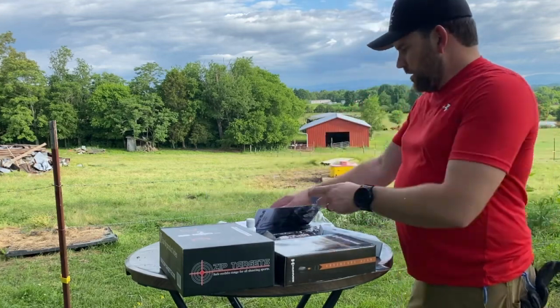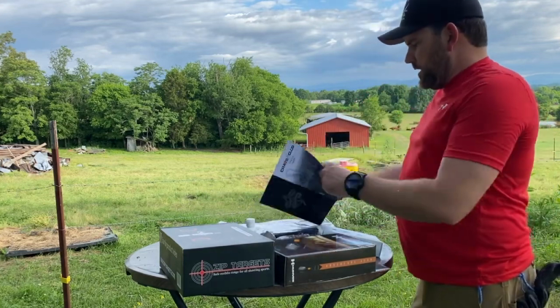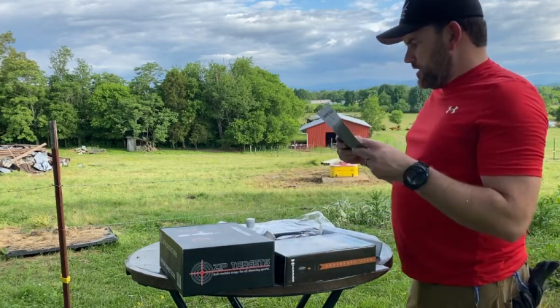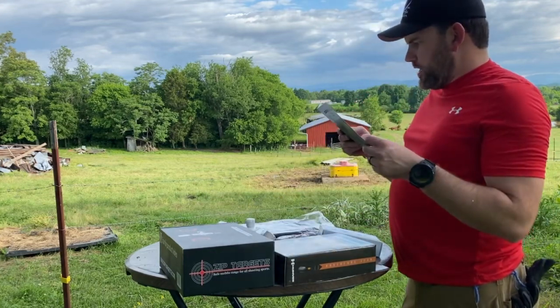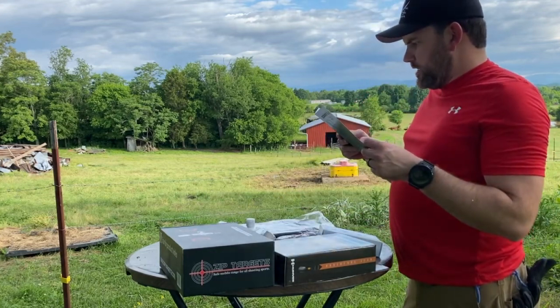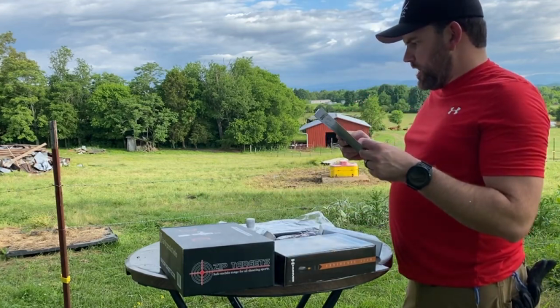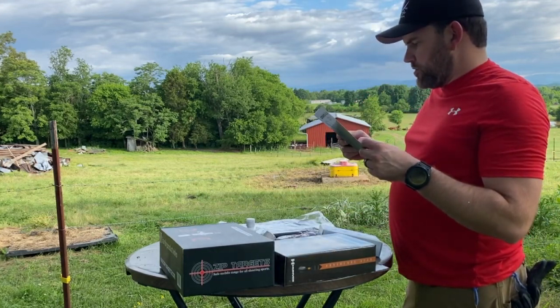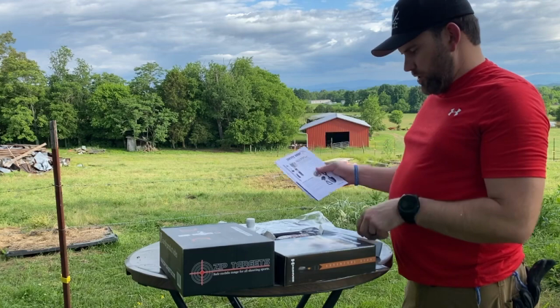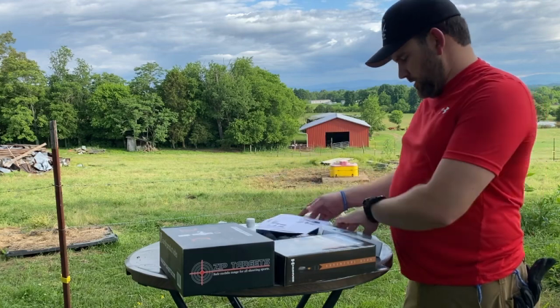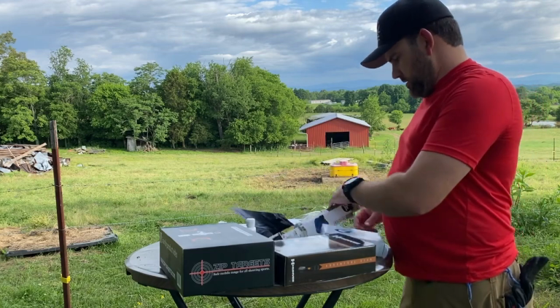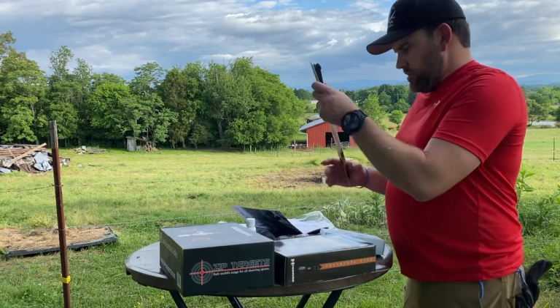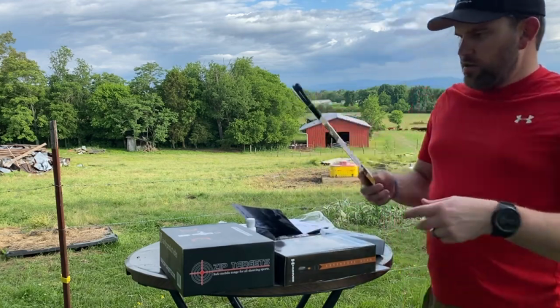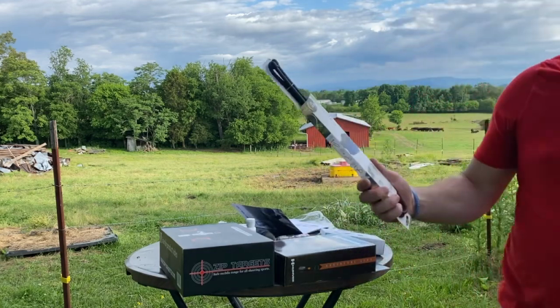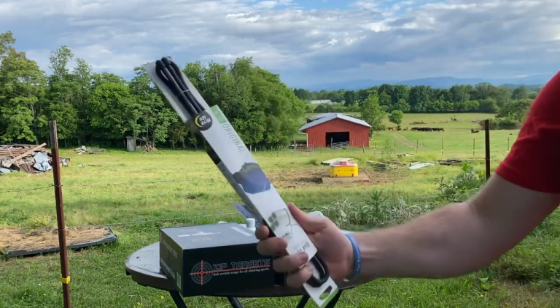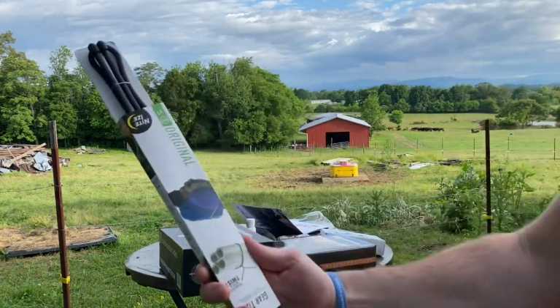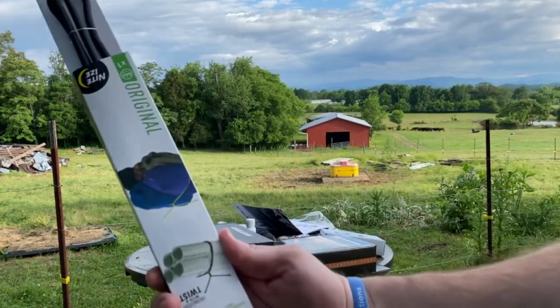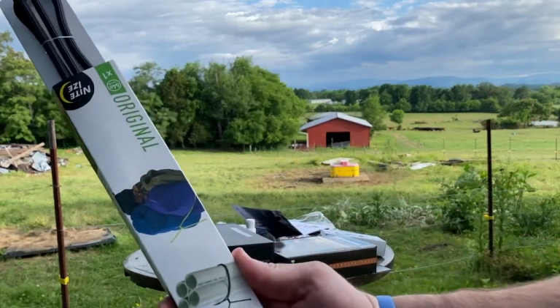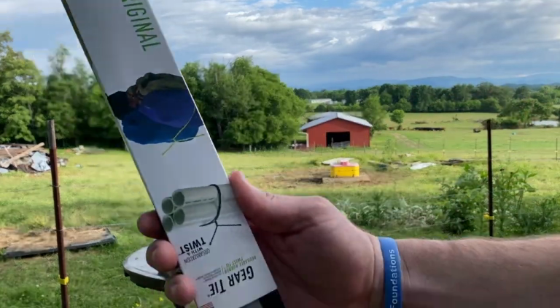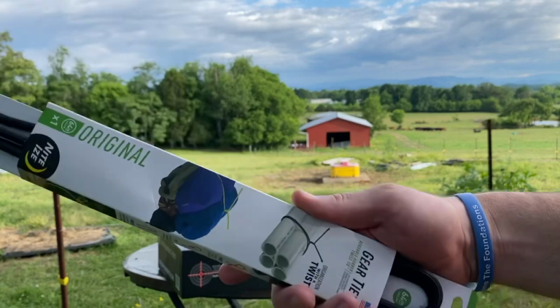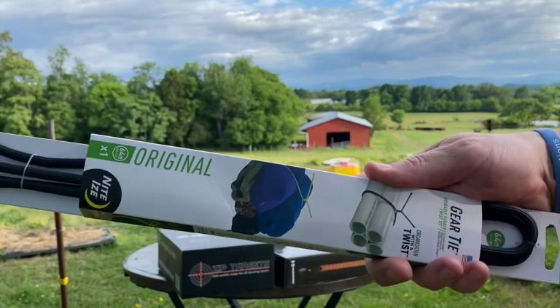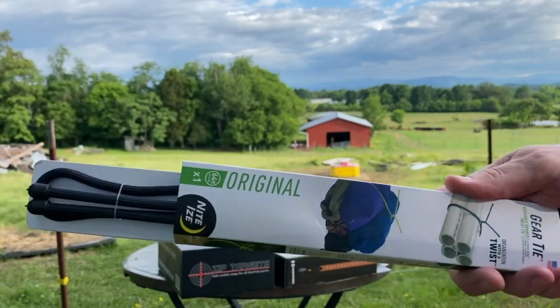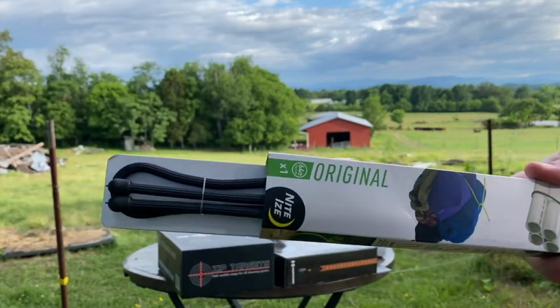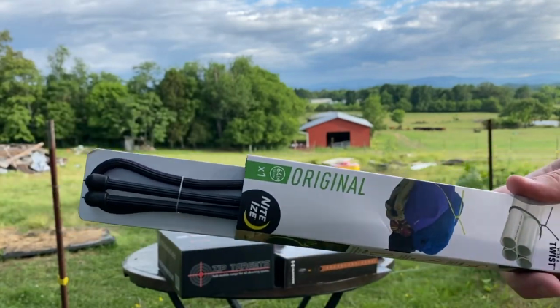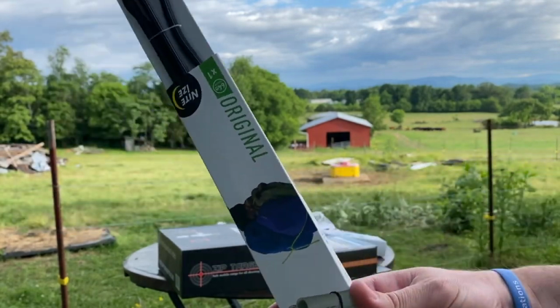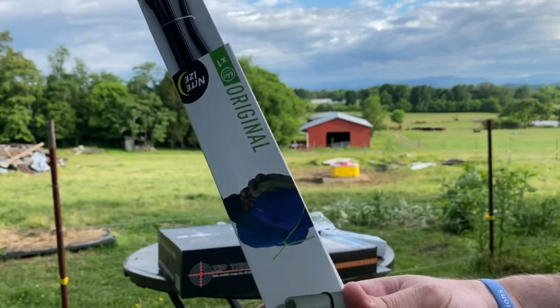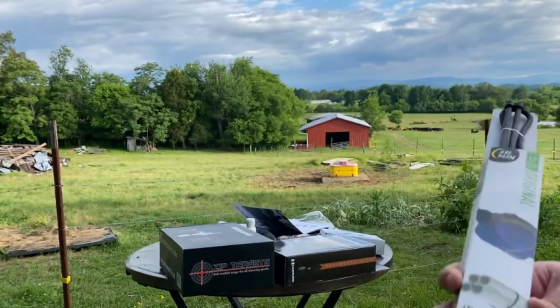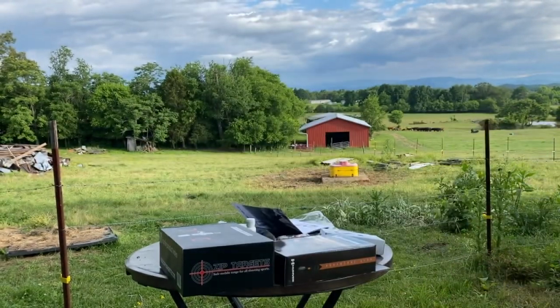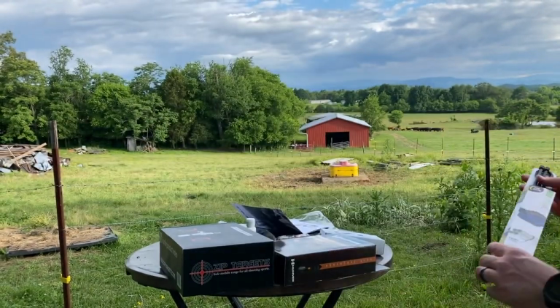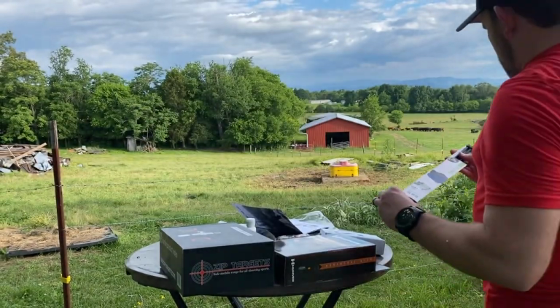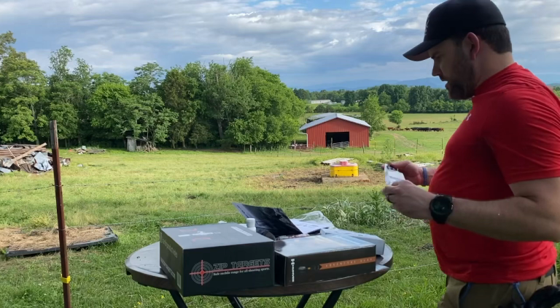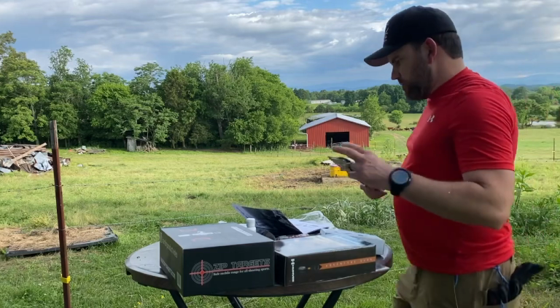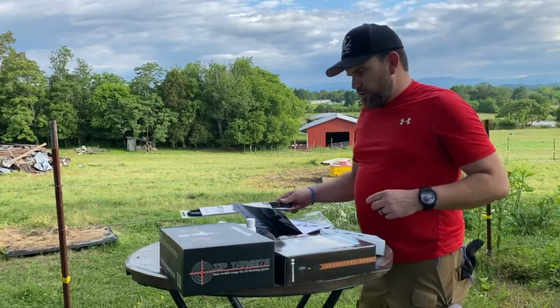Next up we've got the Gear Tie reusable twist ties. You can use those on your gear — you could even strap down a rifle on the back of your pack, though I wouldn't go too wild with that.